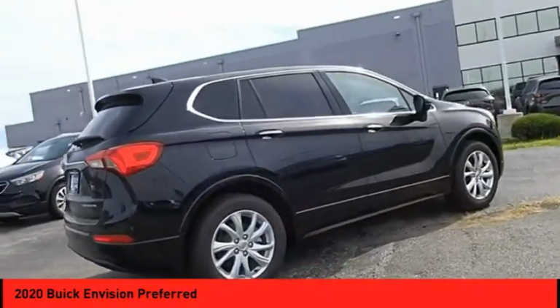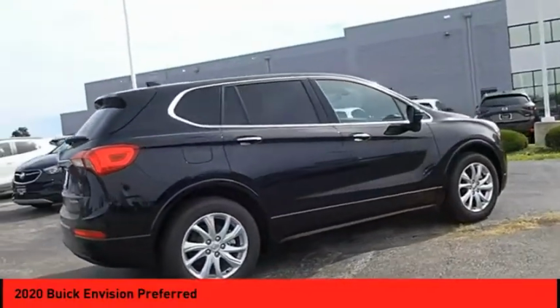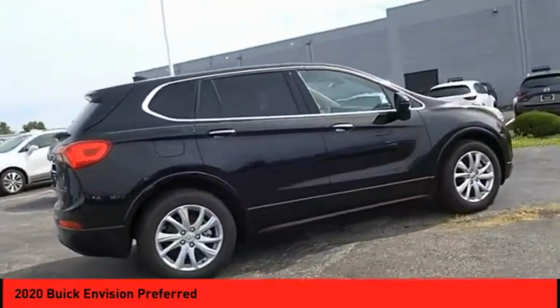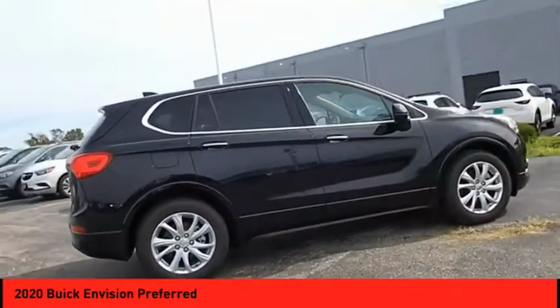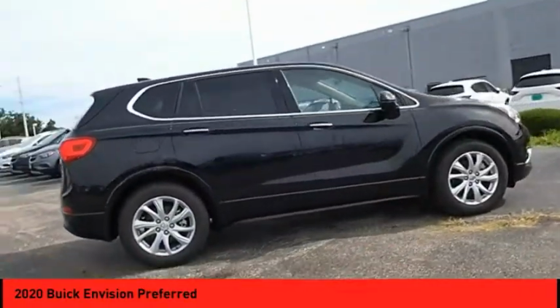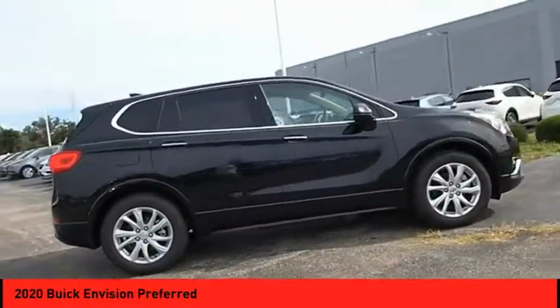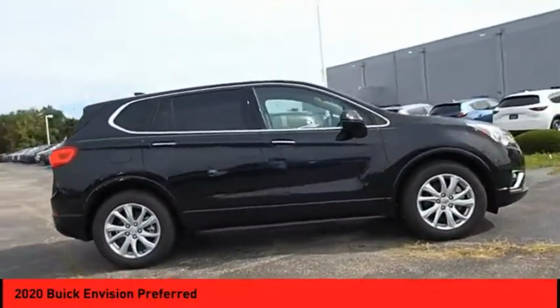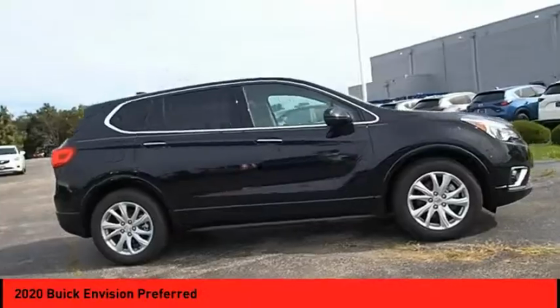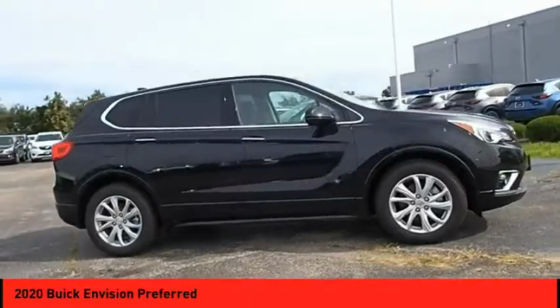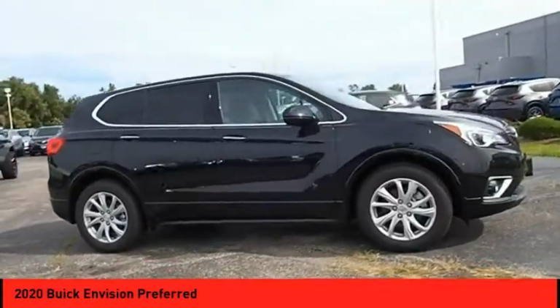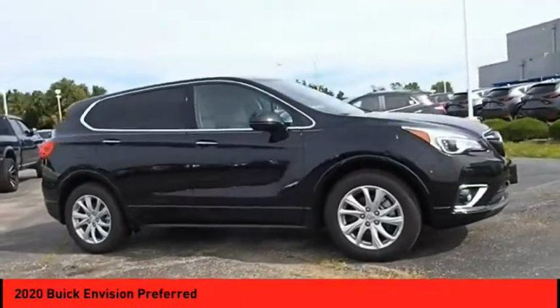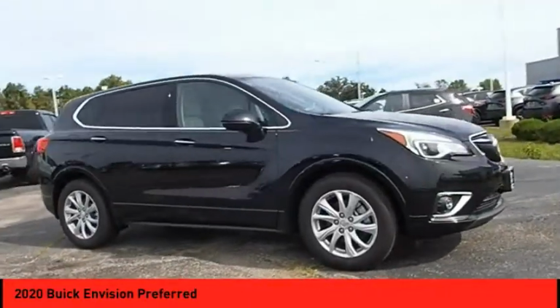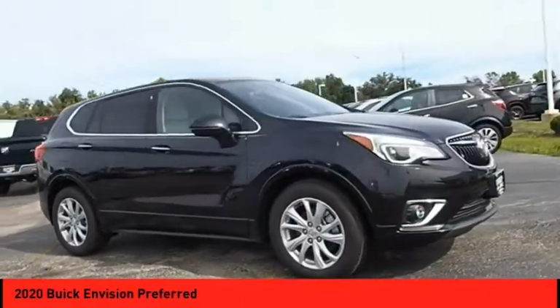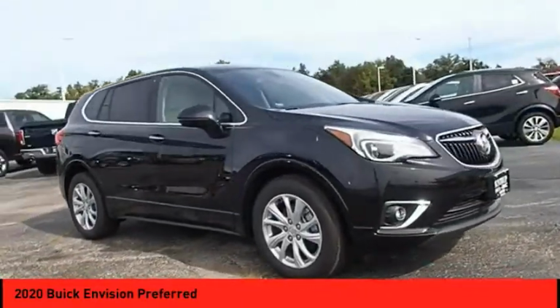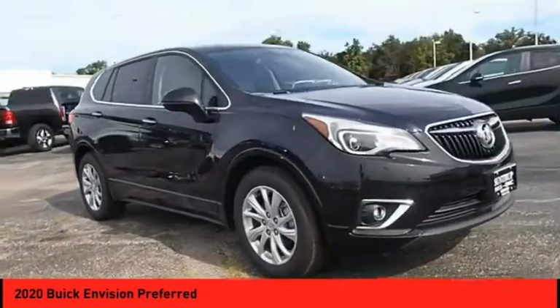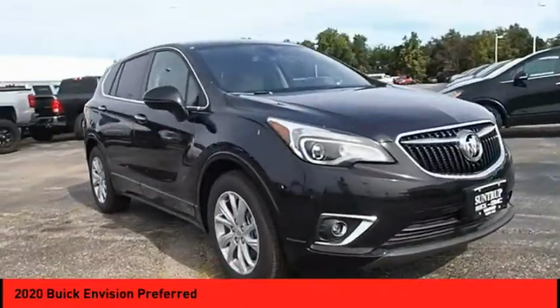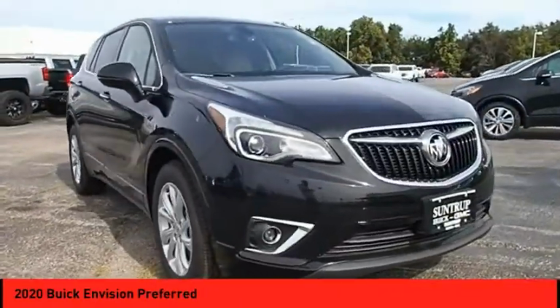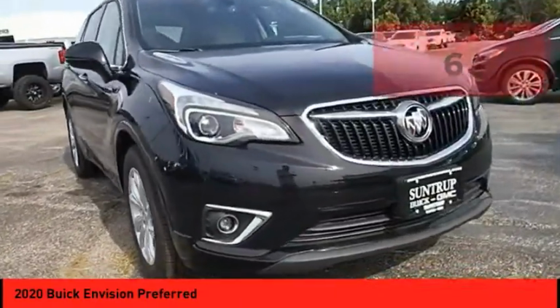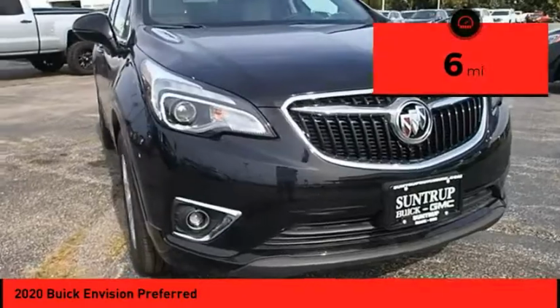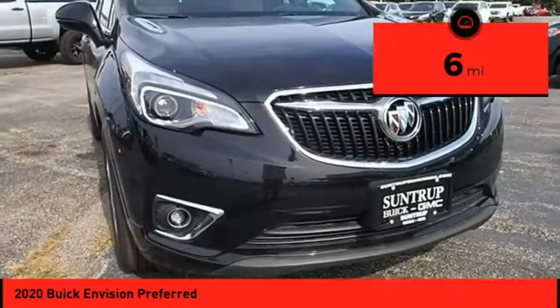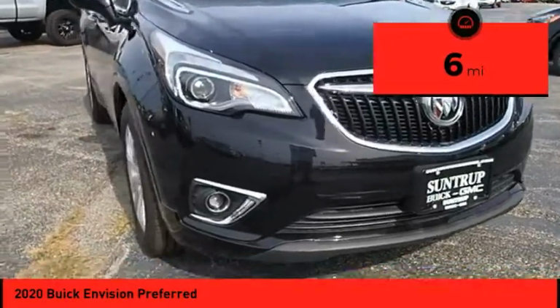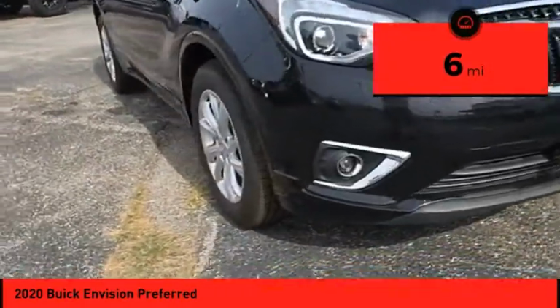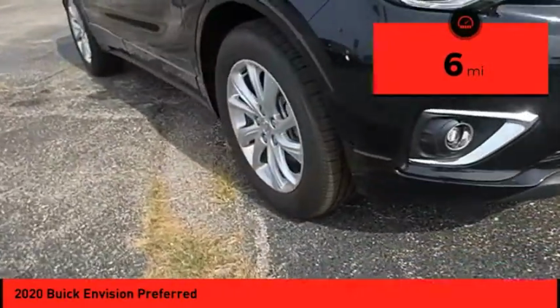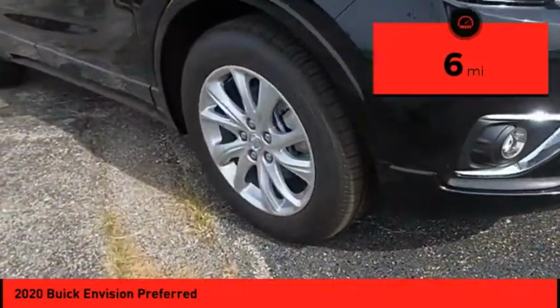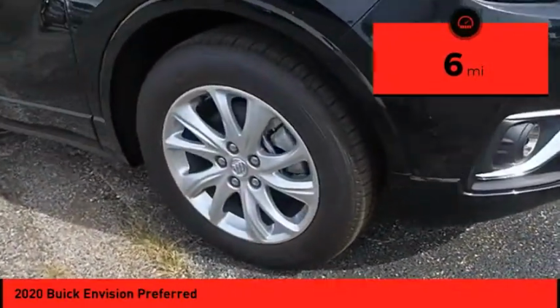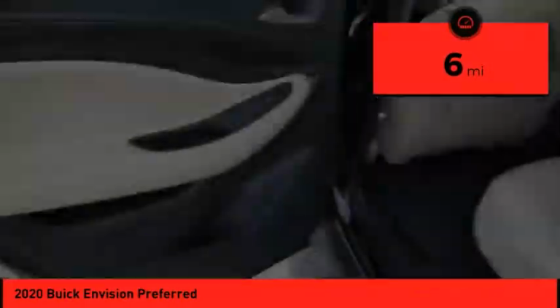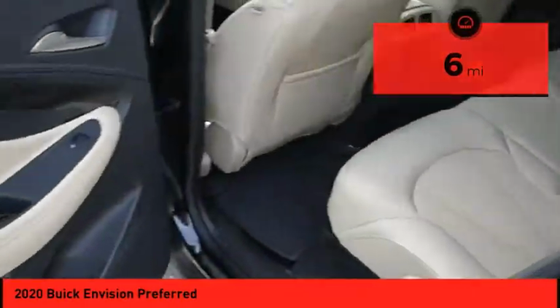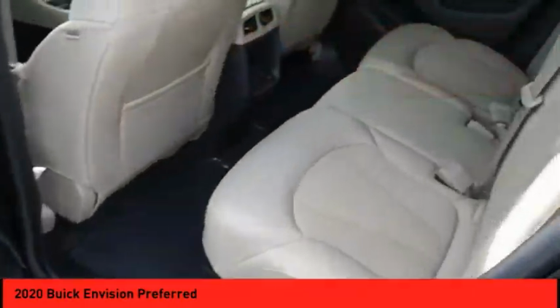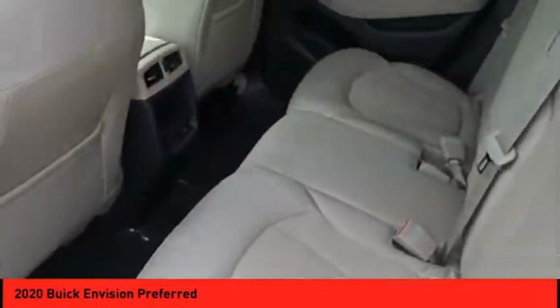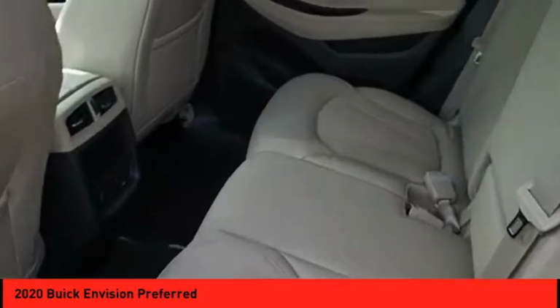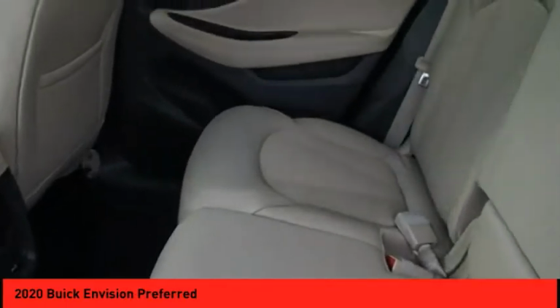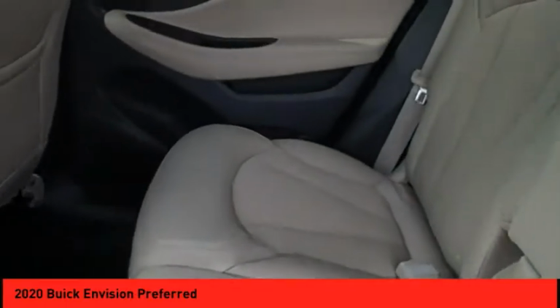The Envision's handsome exterior and well-styled cabin are appealing, while its value-packed features list serves as a cherry on top. This vehicle has less than 100 miles. Wouldn't you look great in this vehicle? Stop in today and see for yourself.